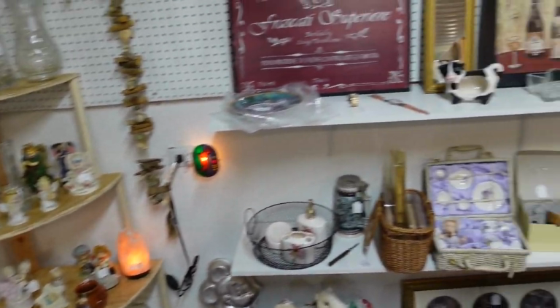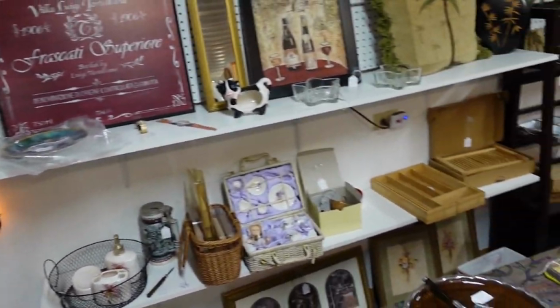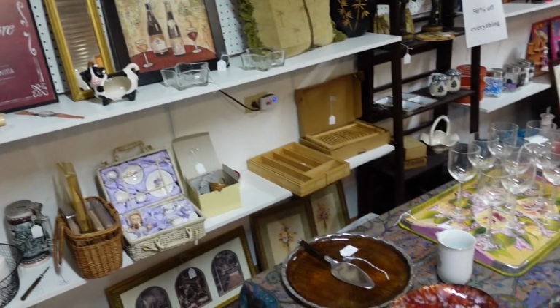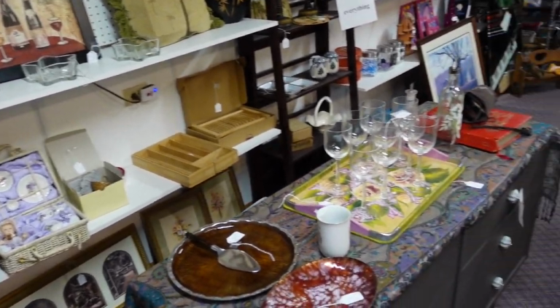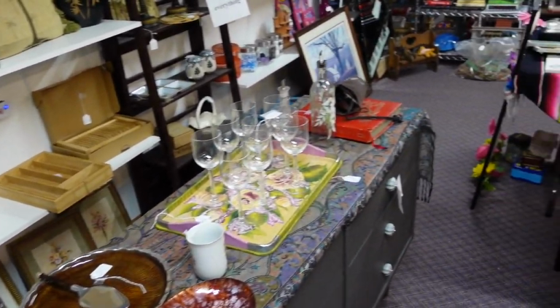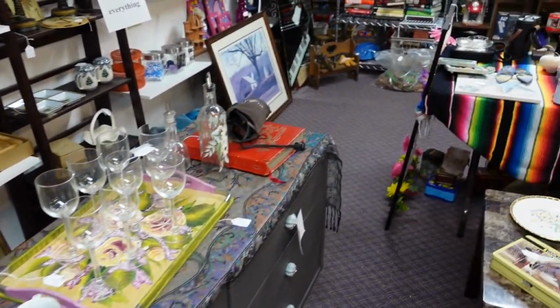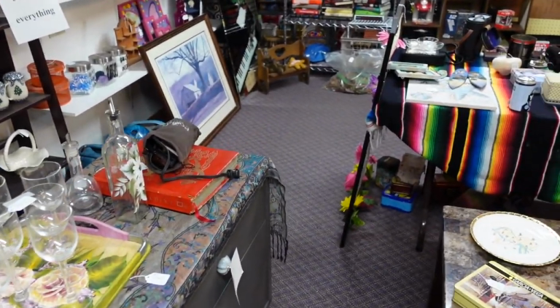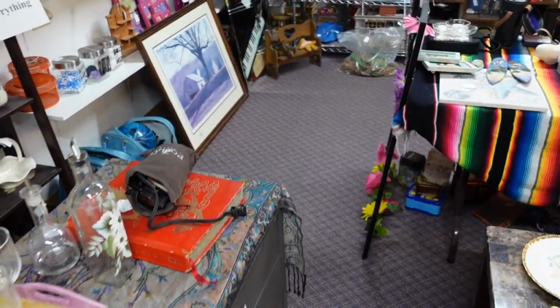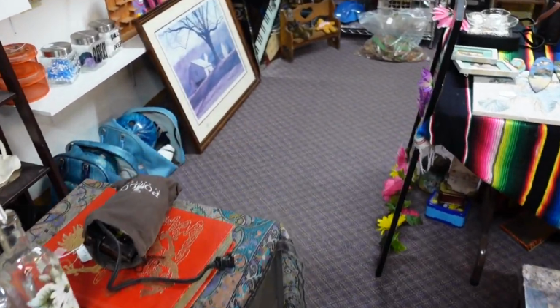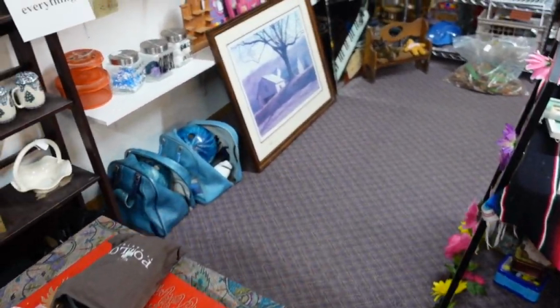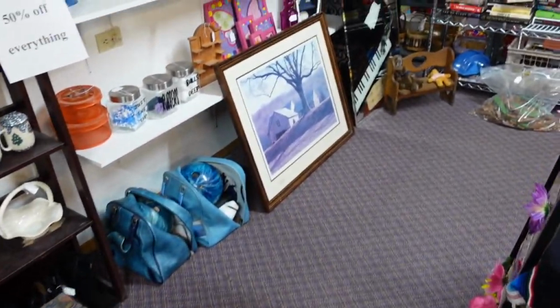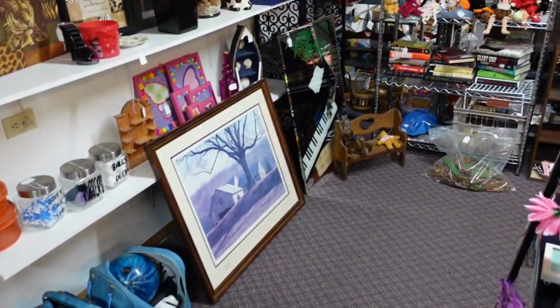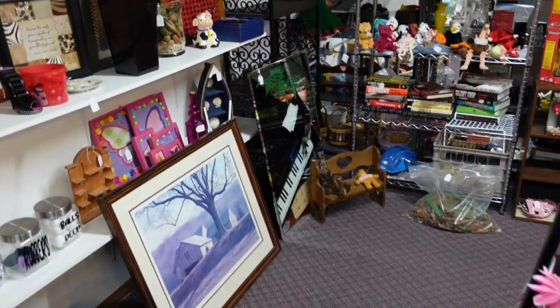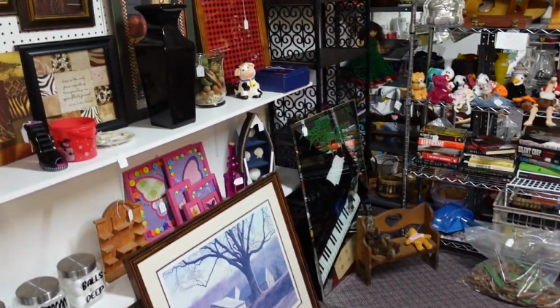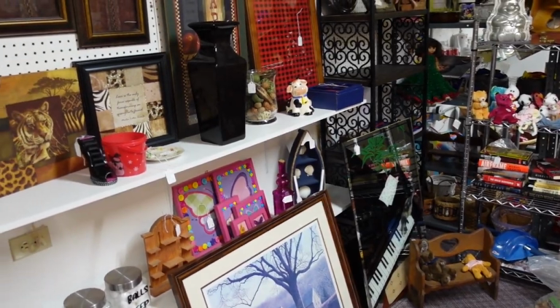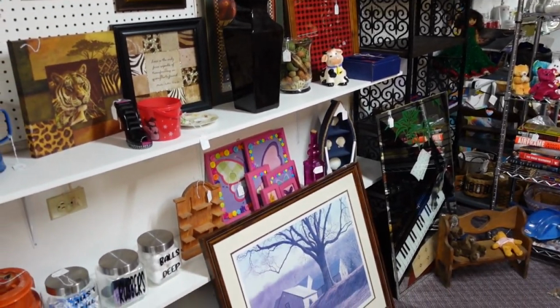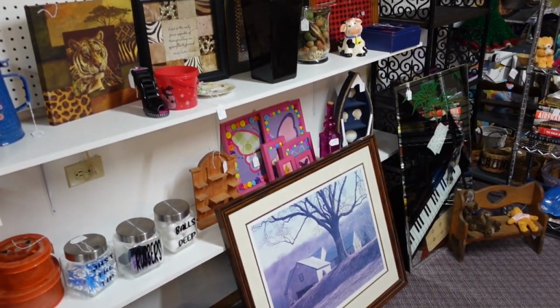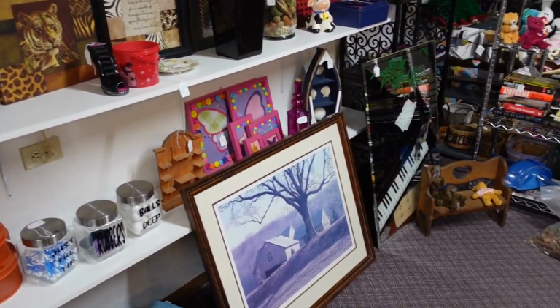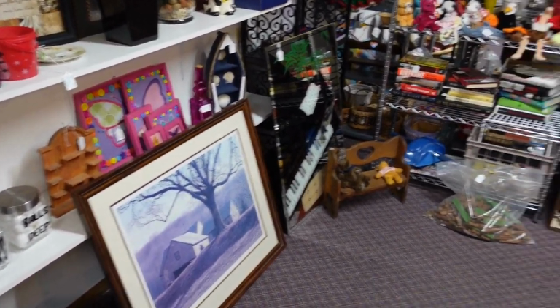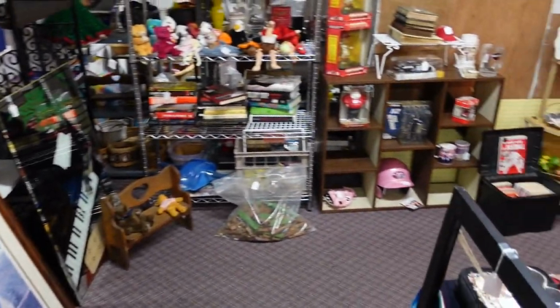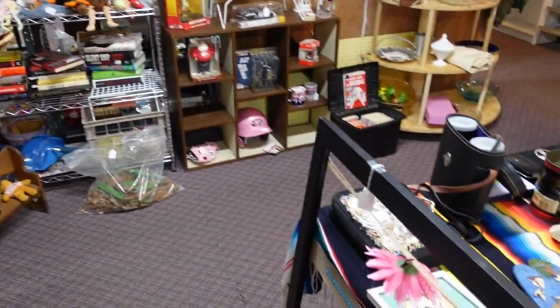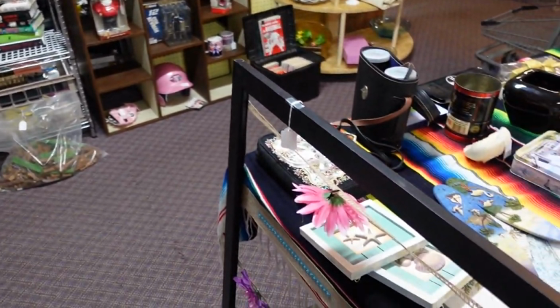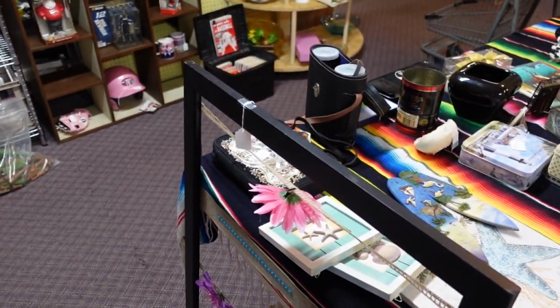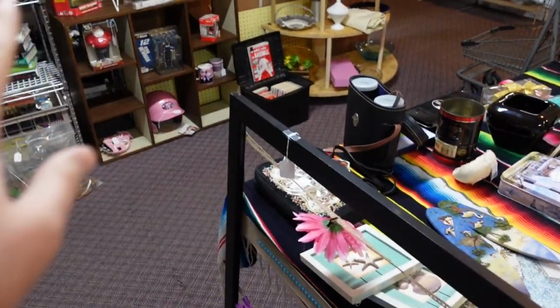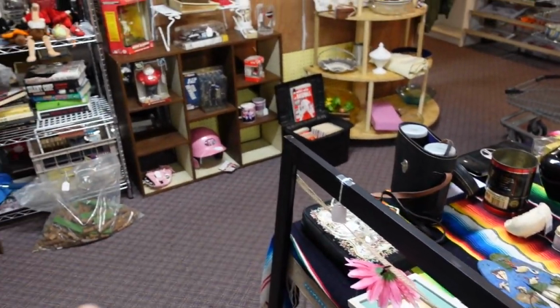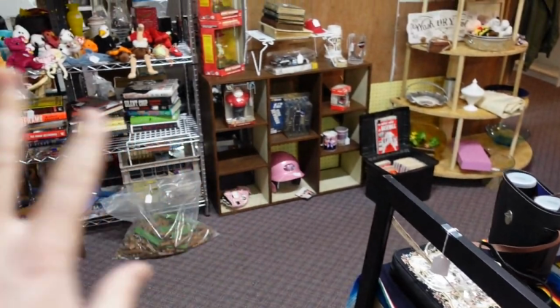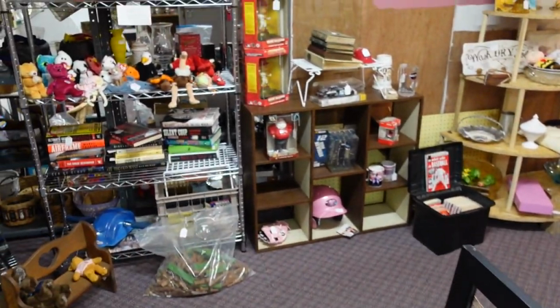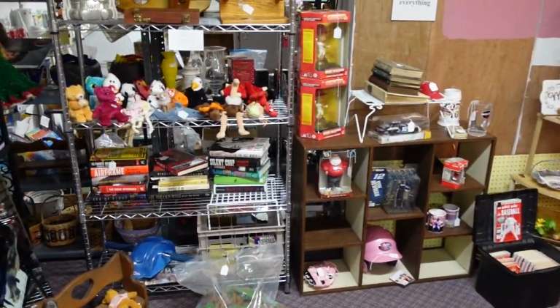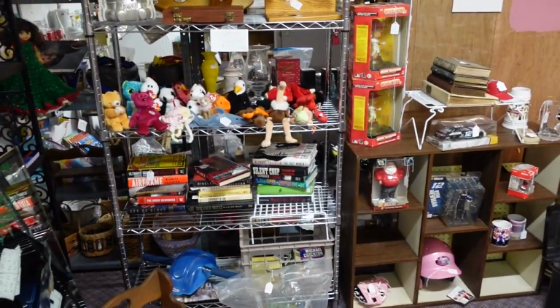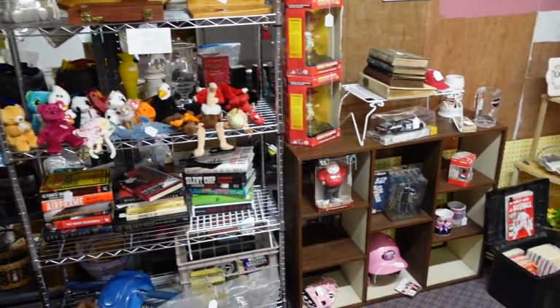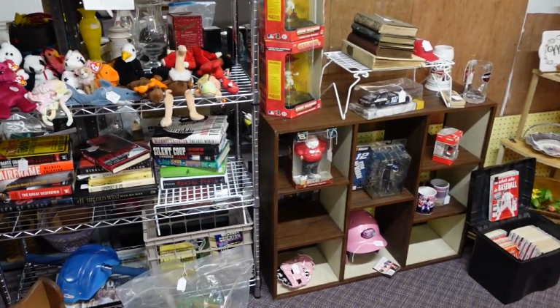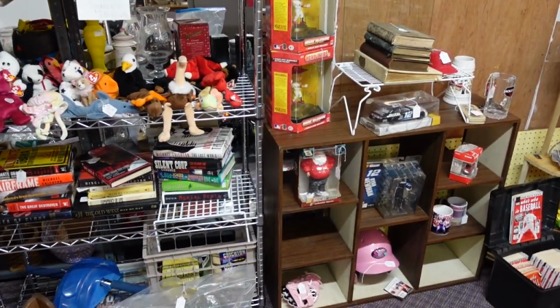But honestly, it looks all newer. It does — it looks like yard sale quality. Or I should say yard sale era, which is like the last 20, 30 years.